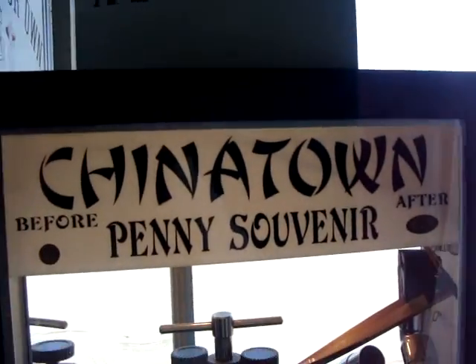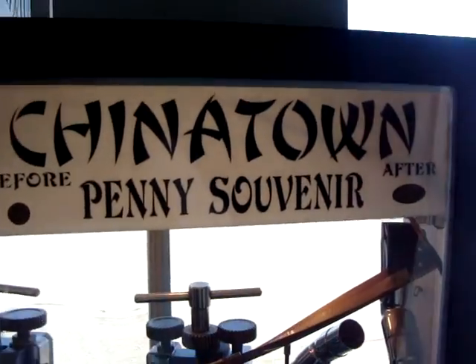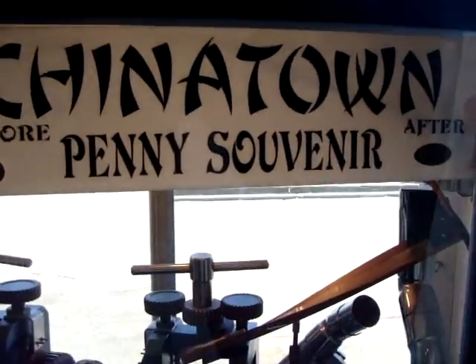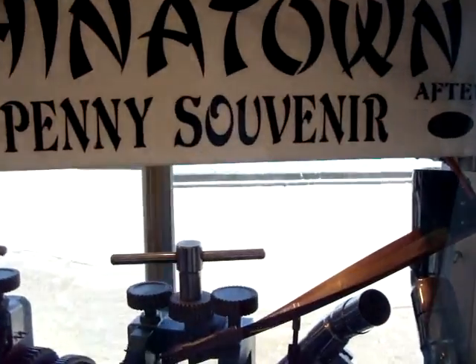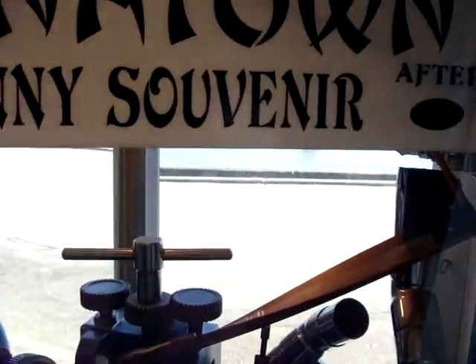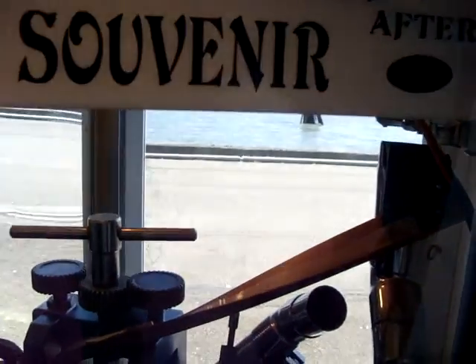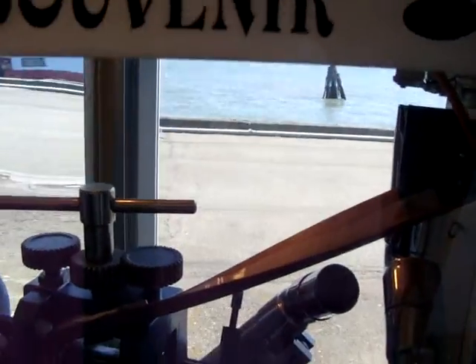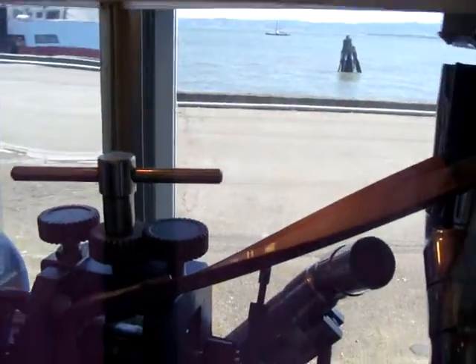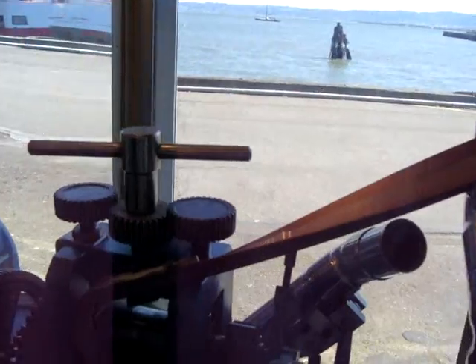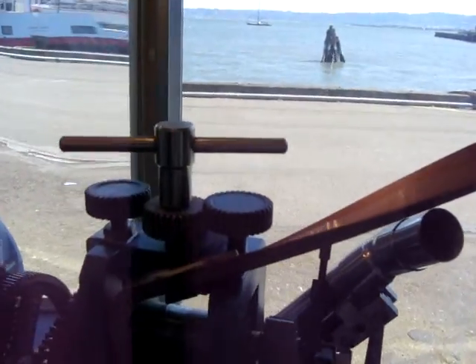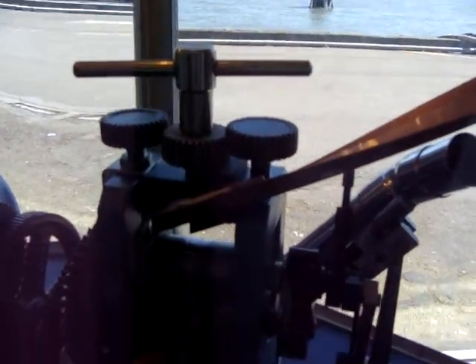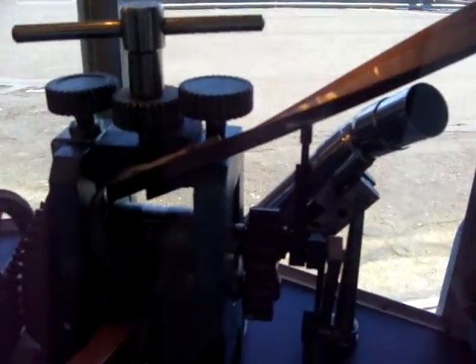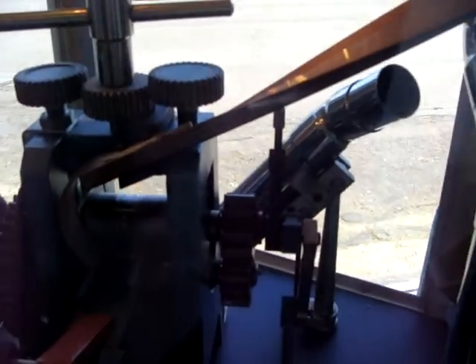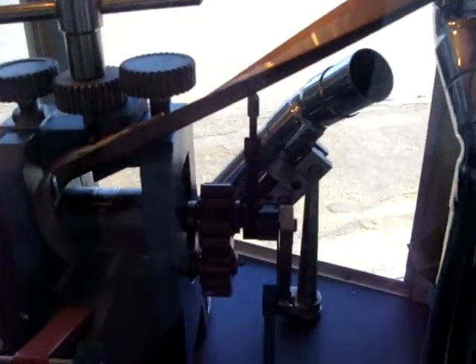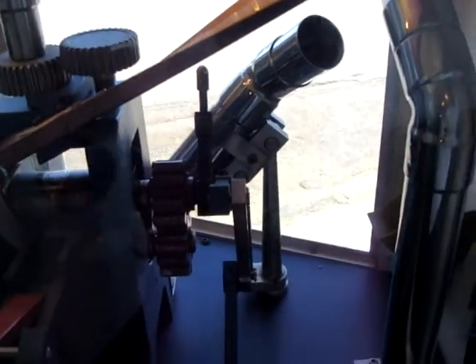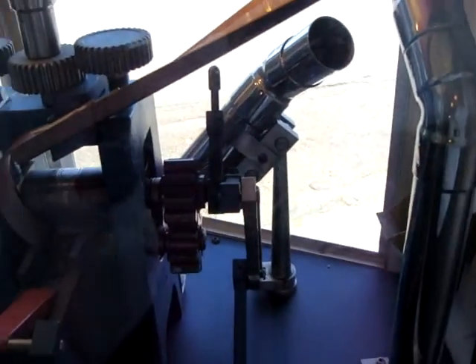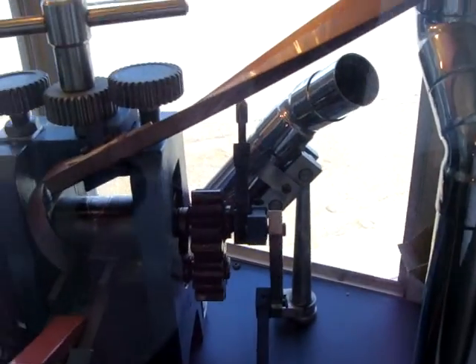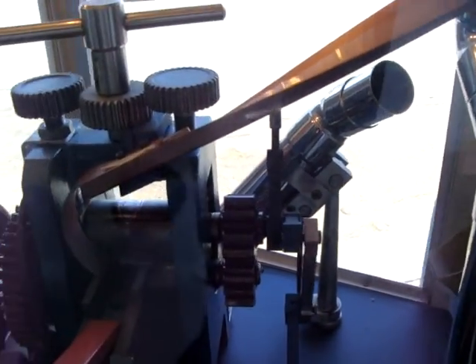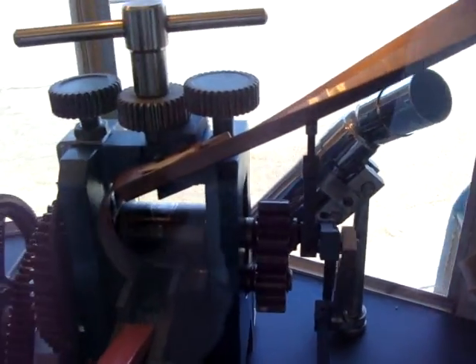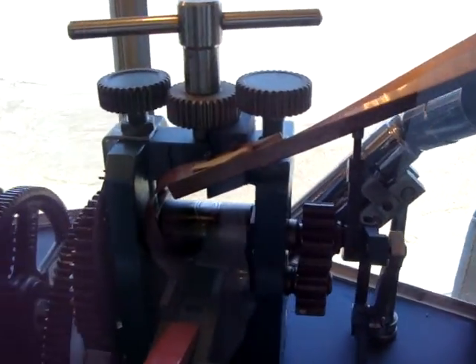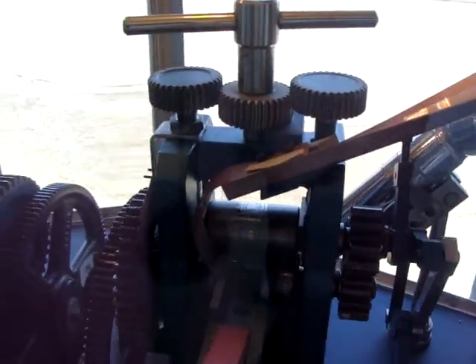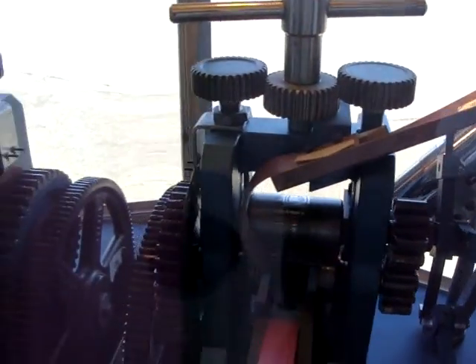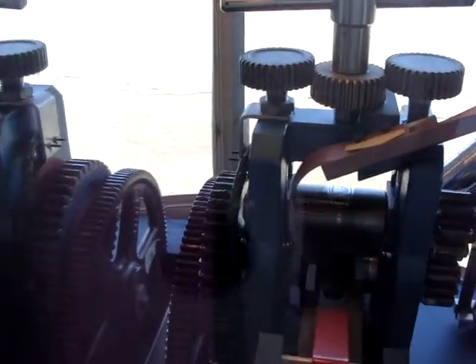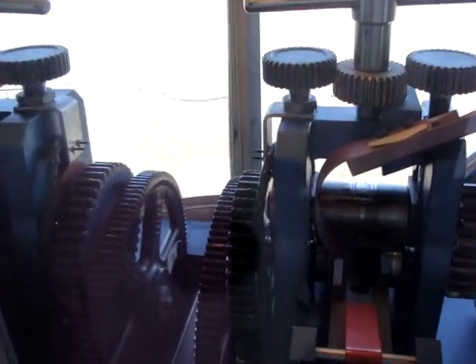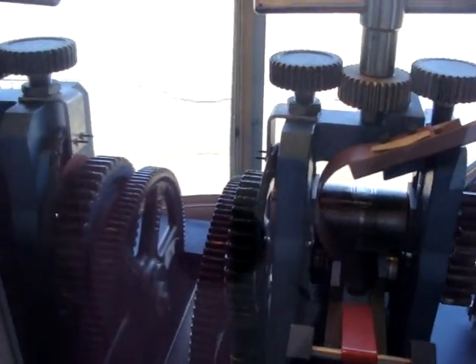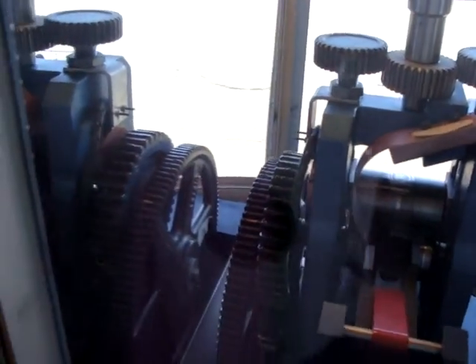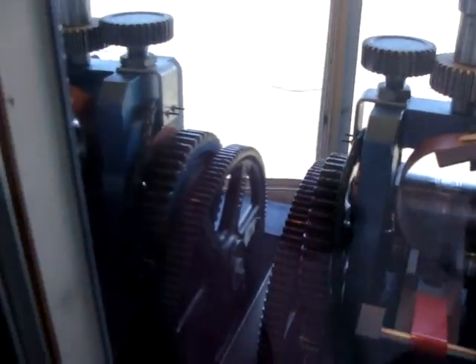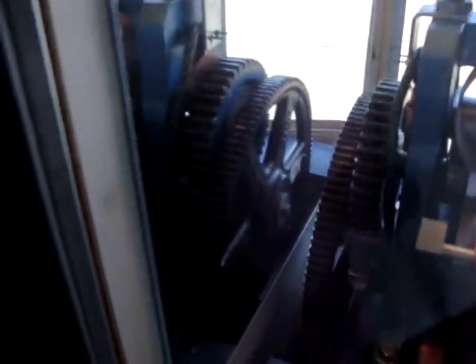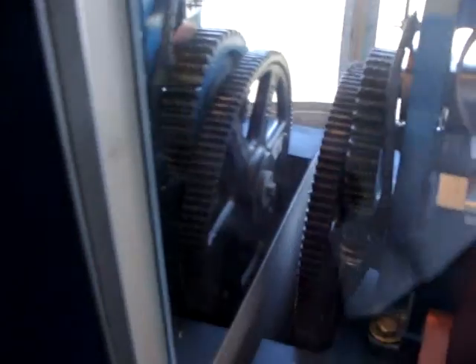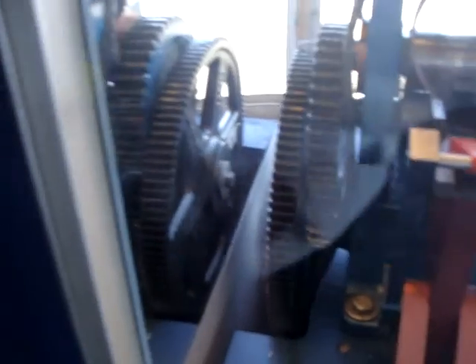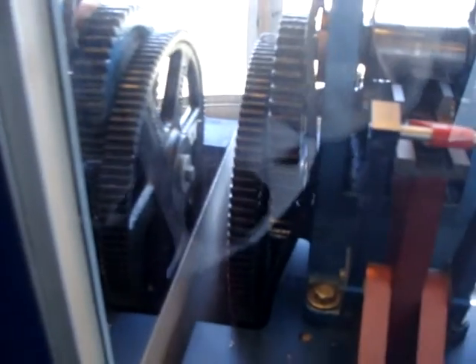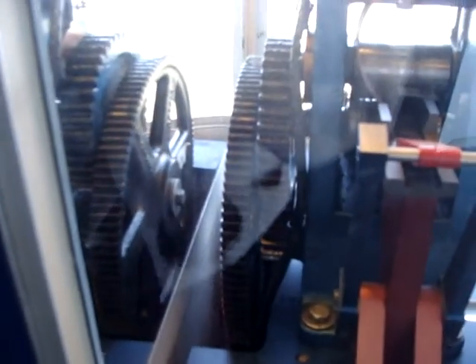This one is a Chinatown one. Again, very similar. Linkage here. This one has gears — get a better look at the gears here.